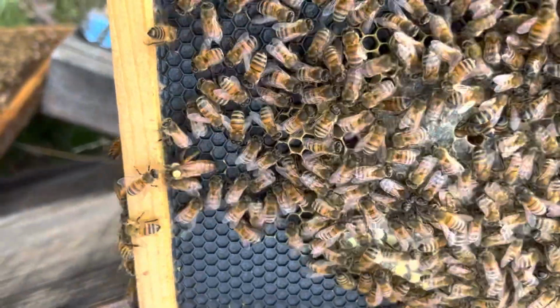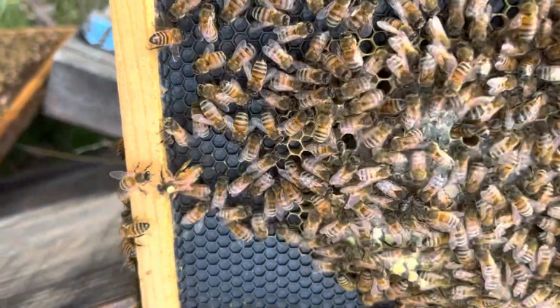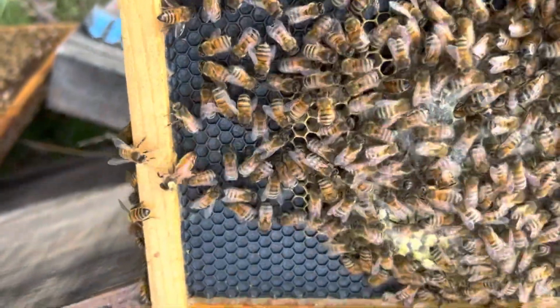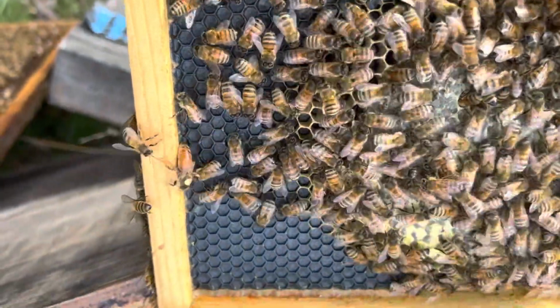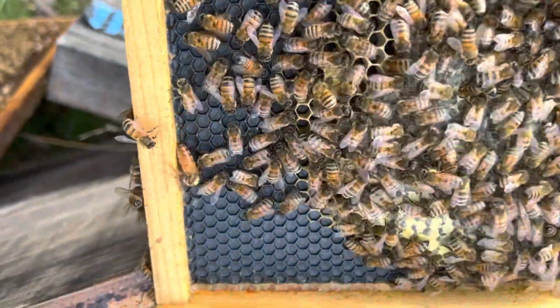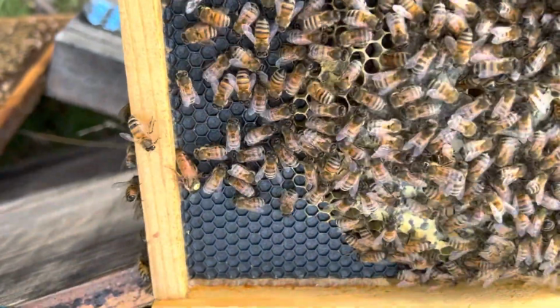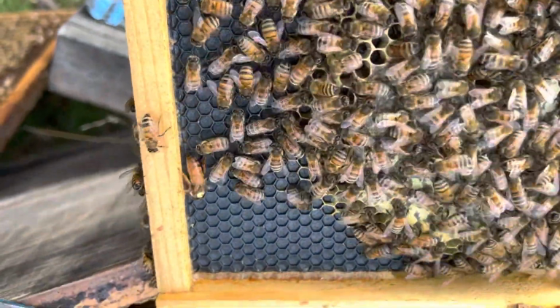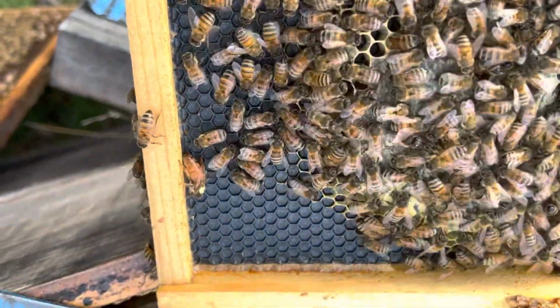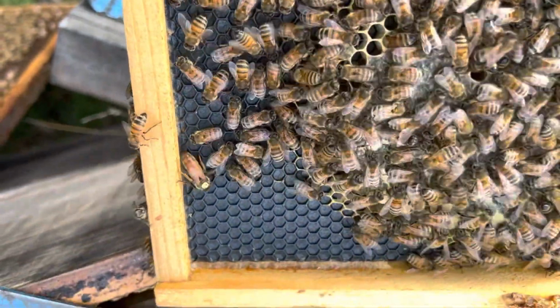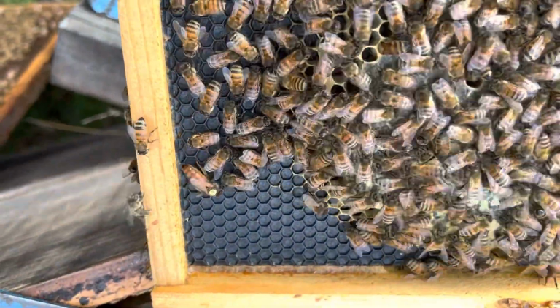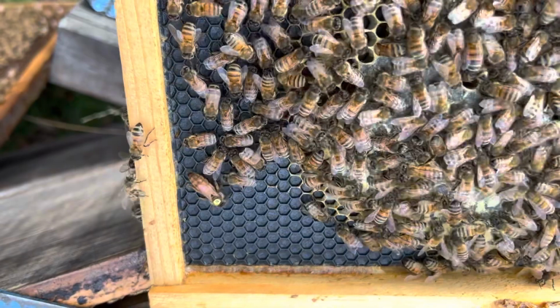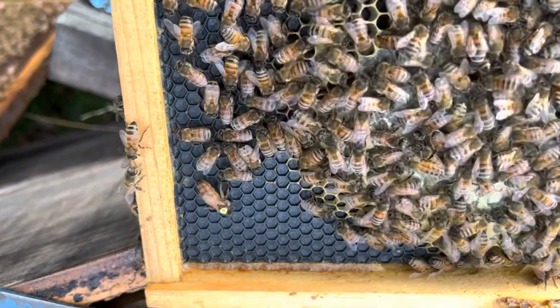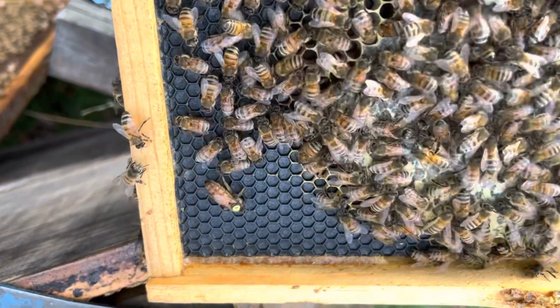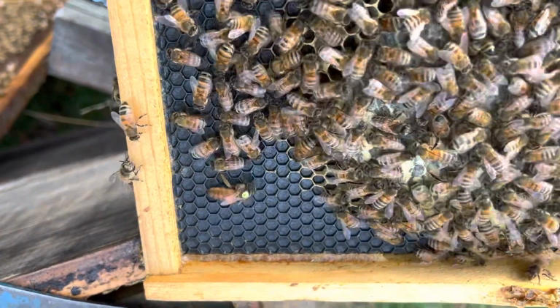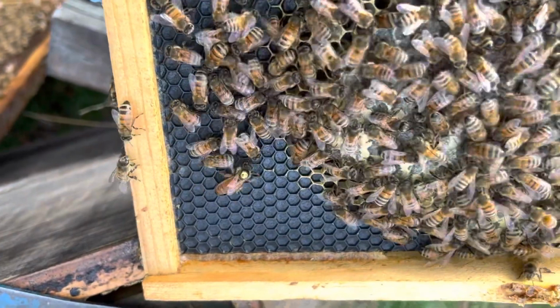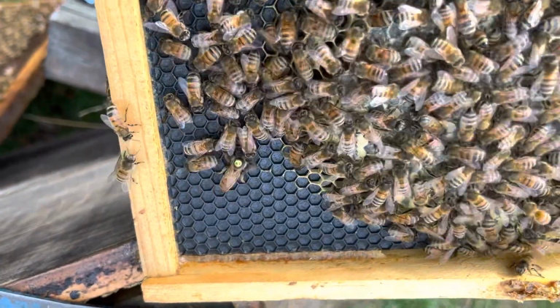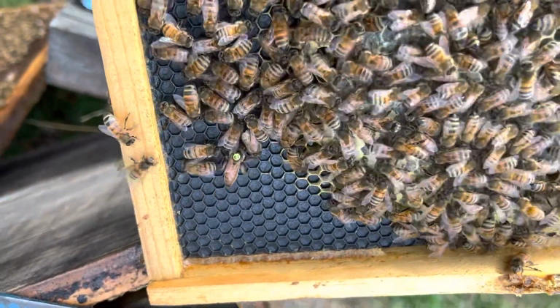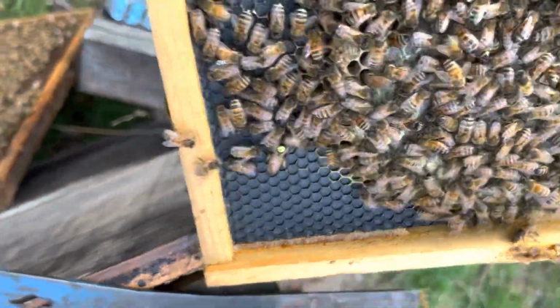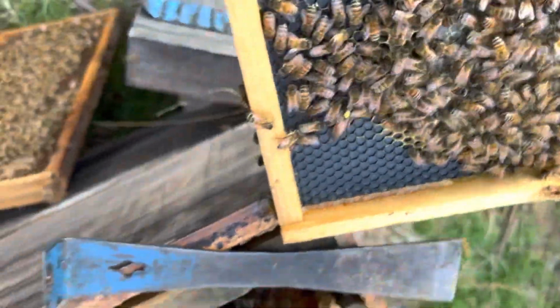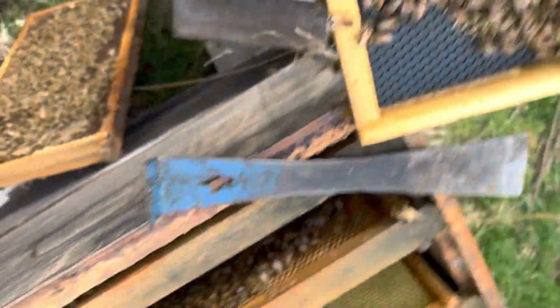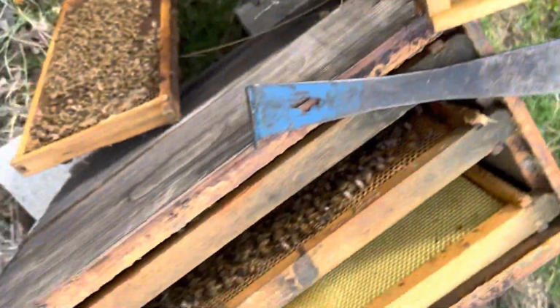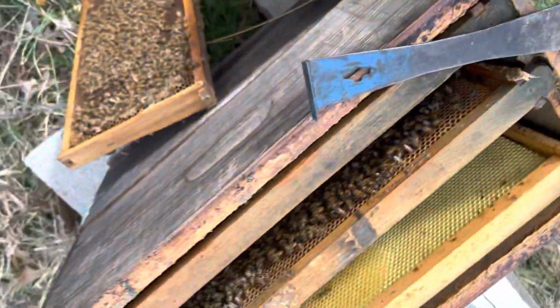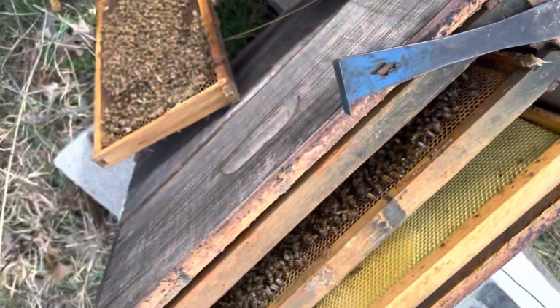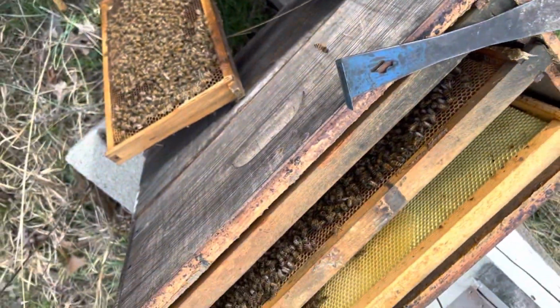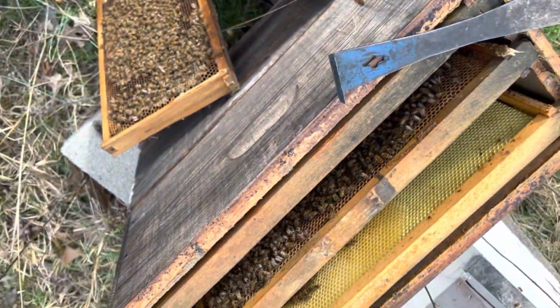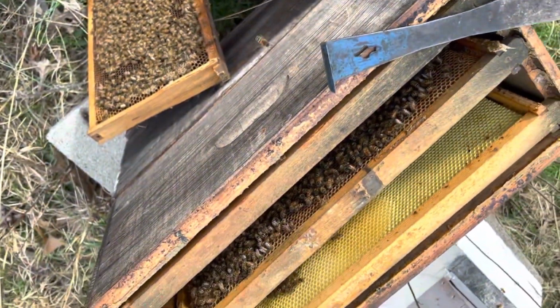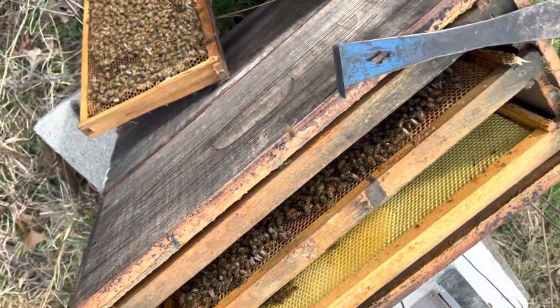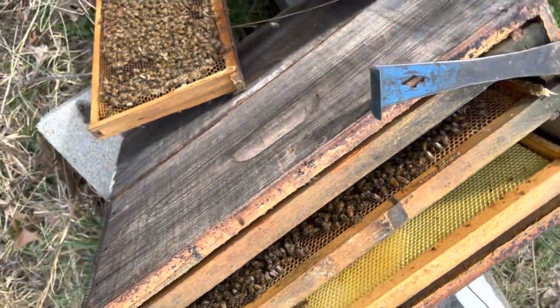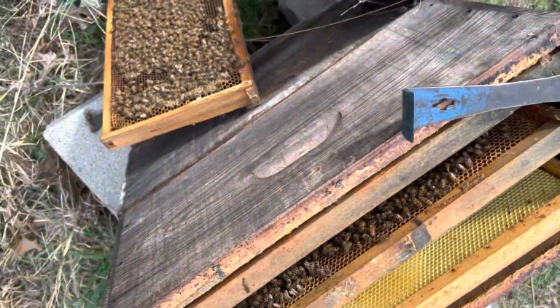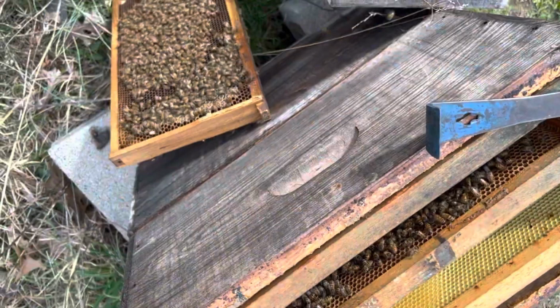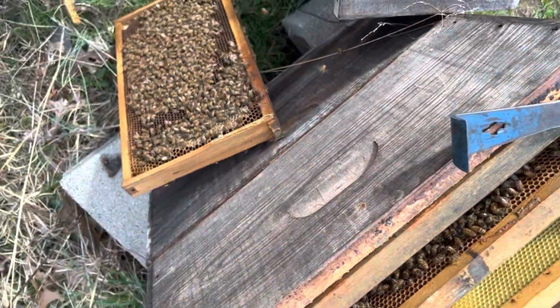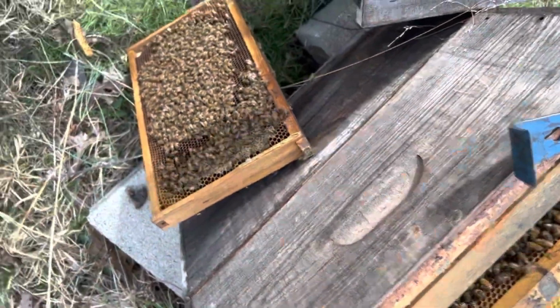Here is number 61 doing her thing. Her colony looks really nice.